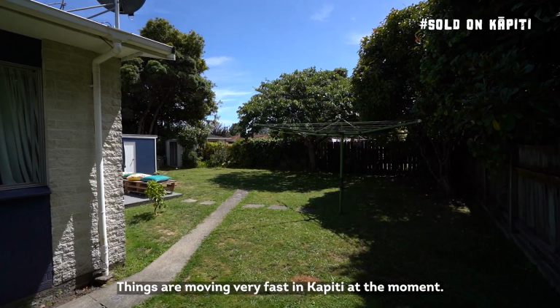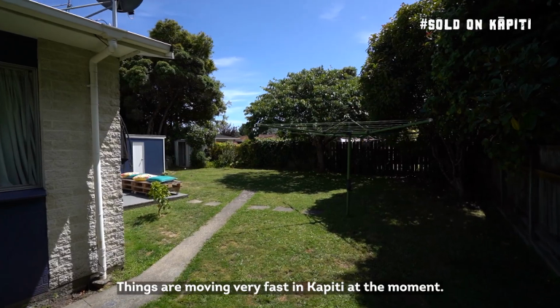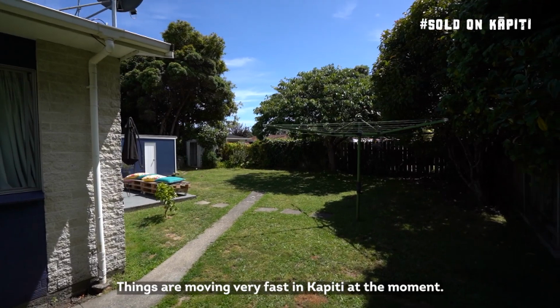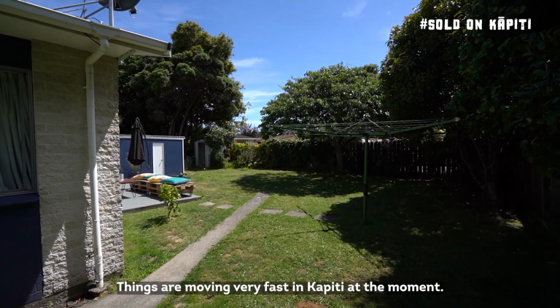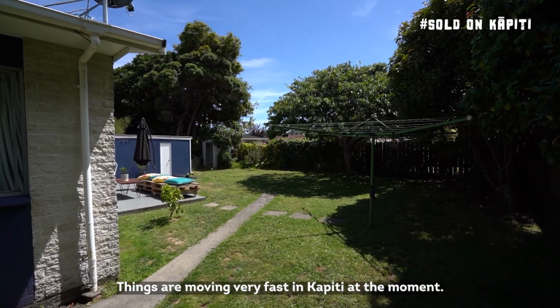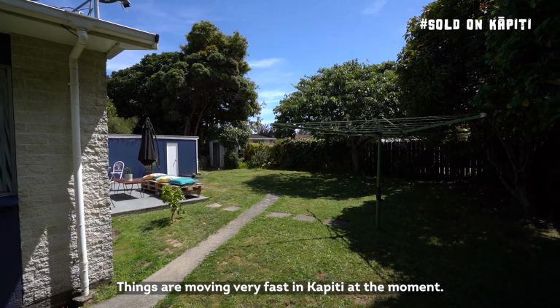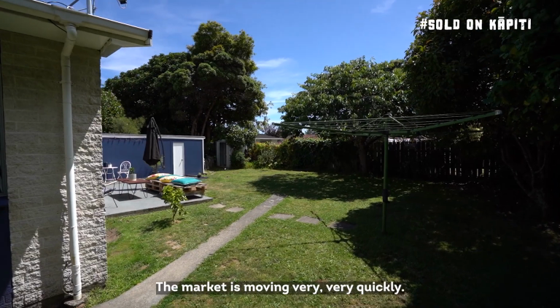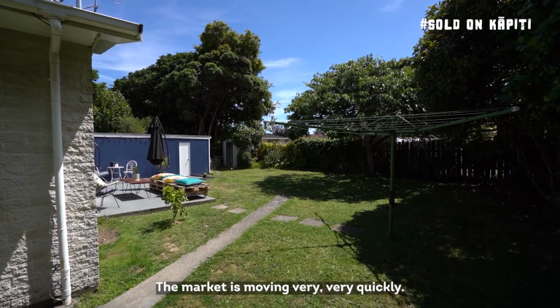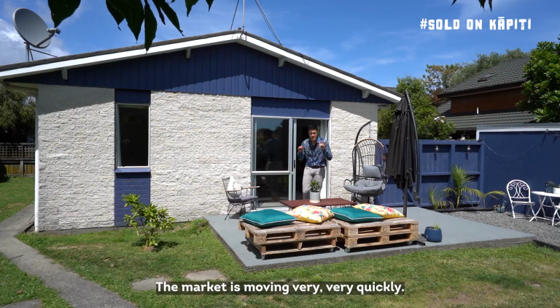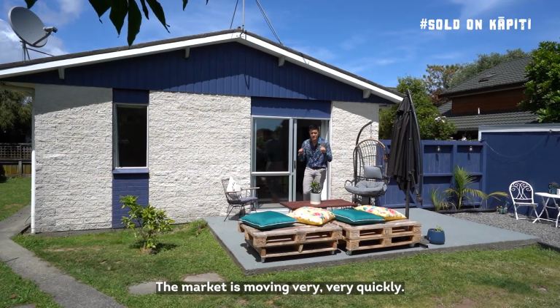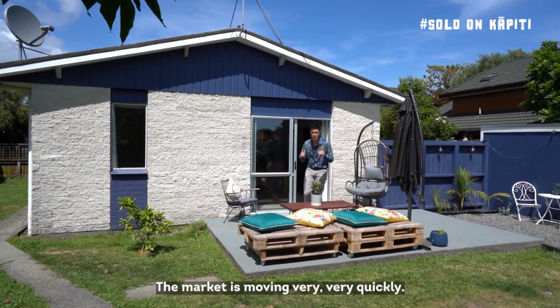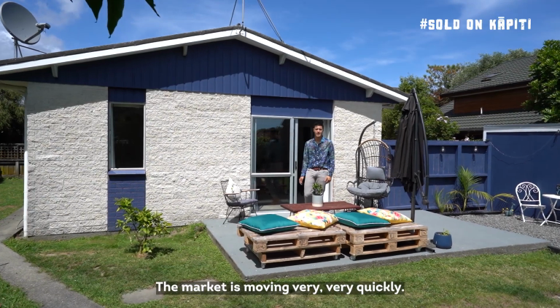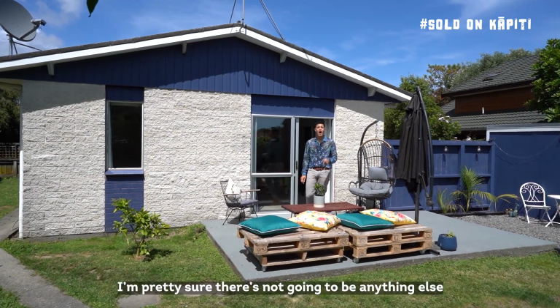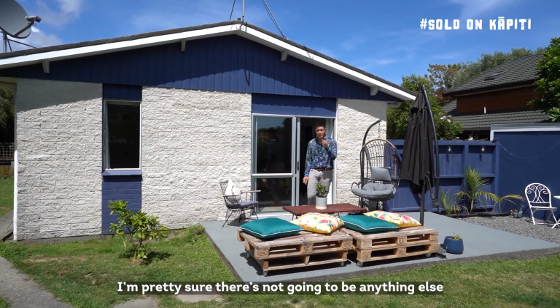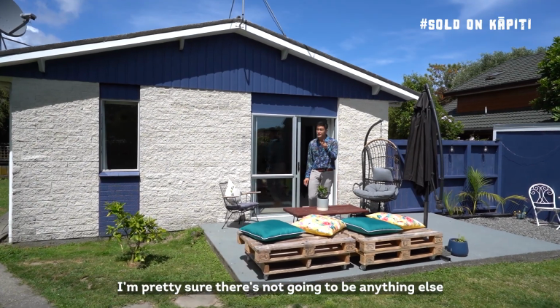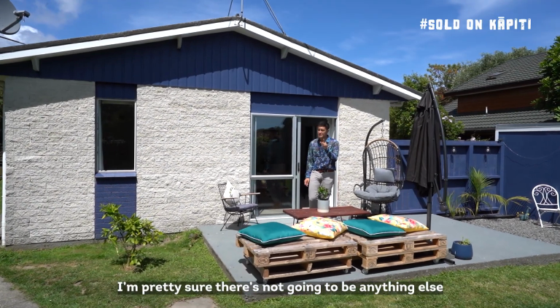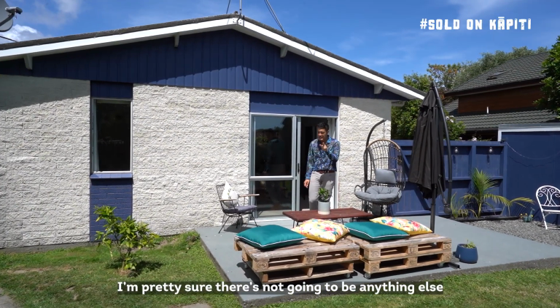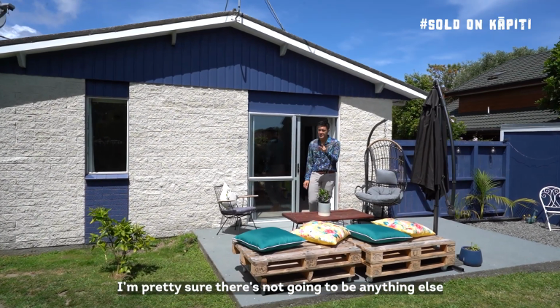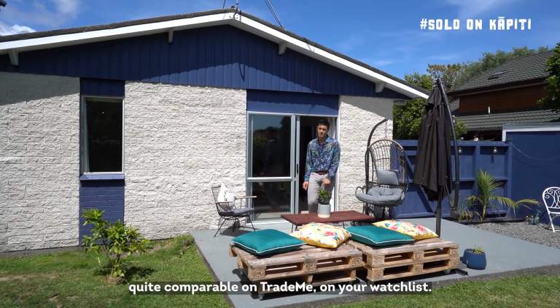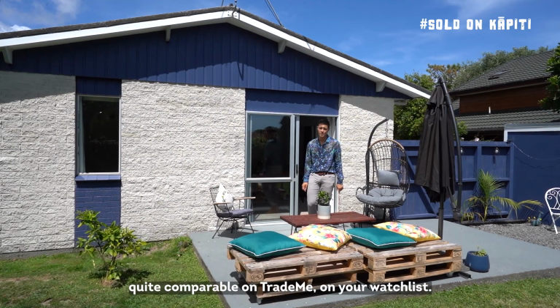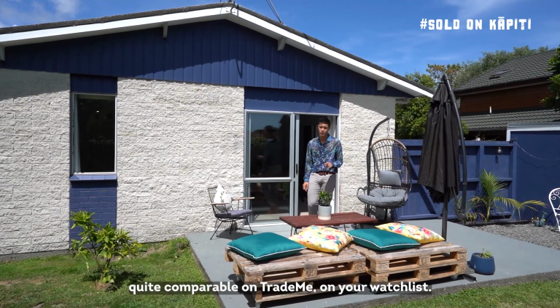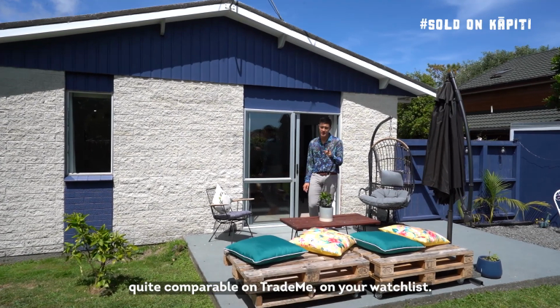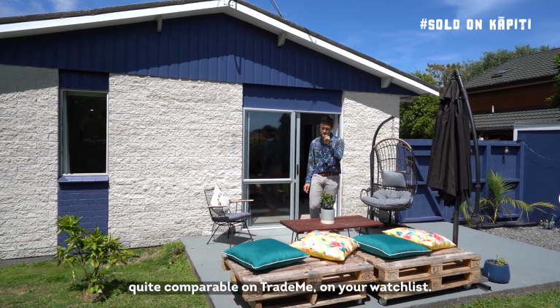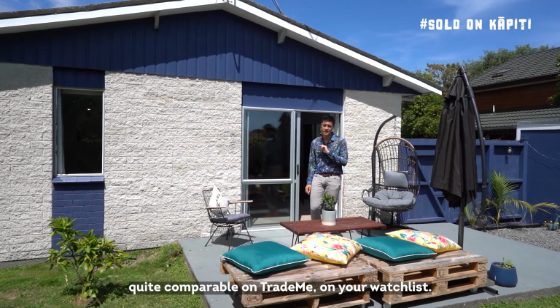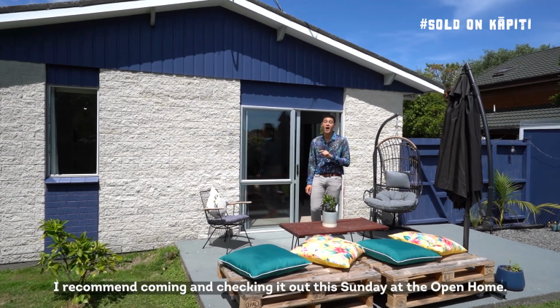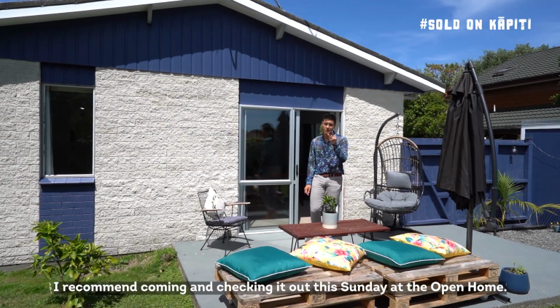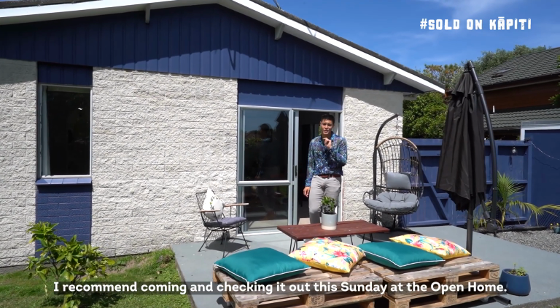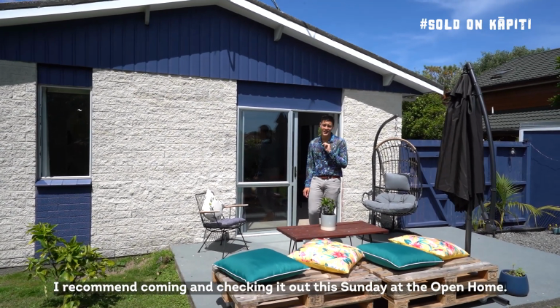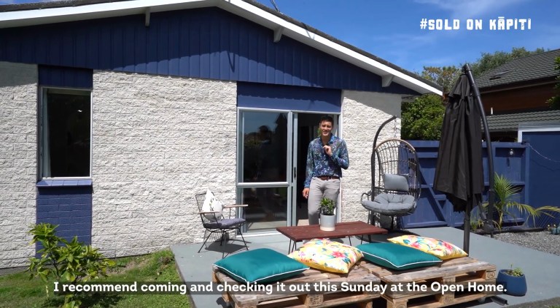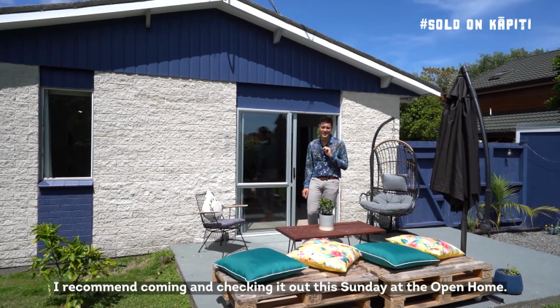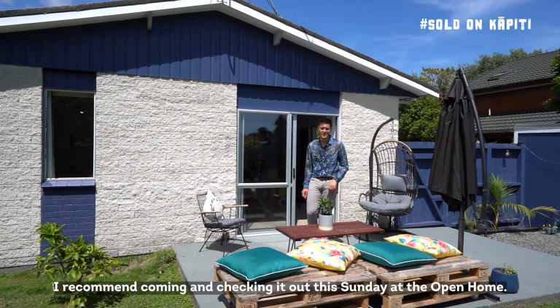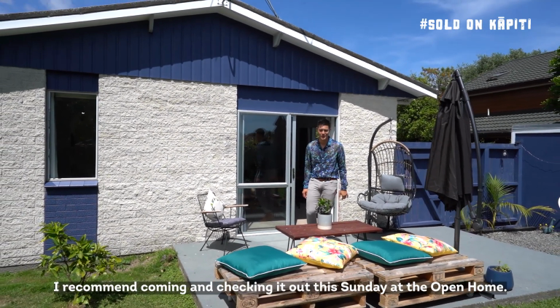Things are moving very fast in Kapiti at the moment — the market is moving very quickly. I'm pretty sure there's not gonna be anything else quite comparable on Trade Me on your watch list. I recommend coming and checking it out this Sunday at the open home.